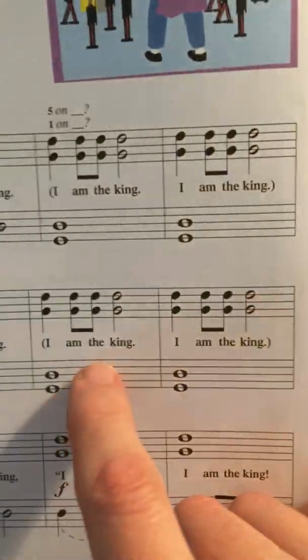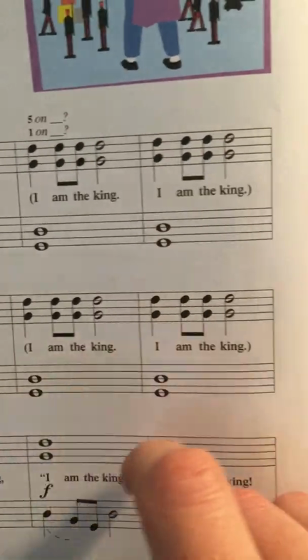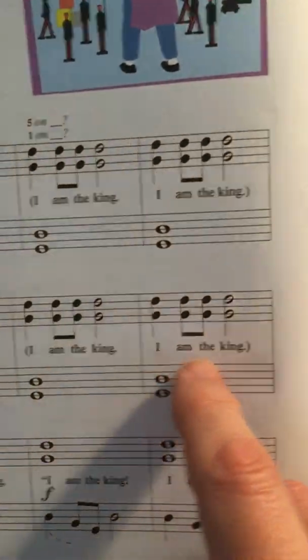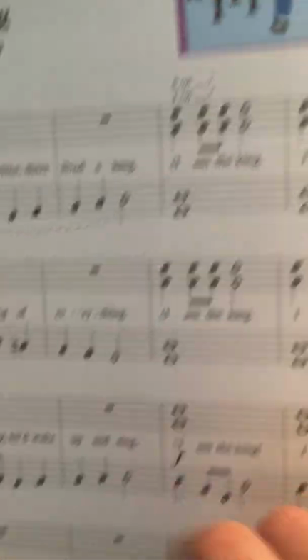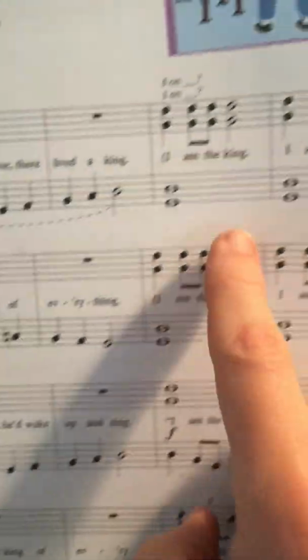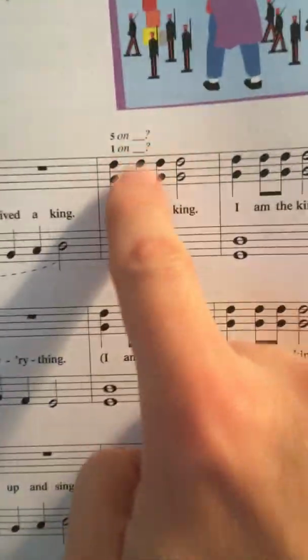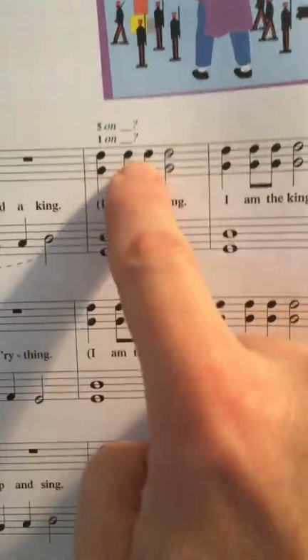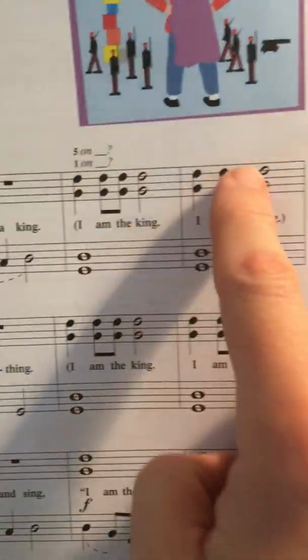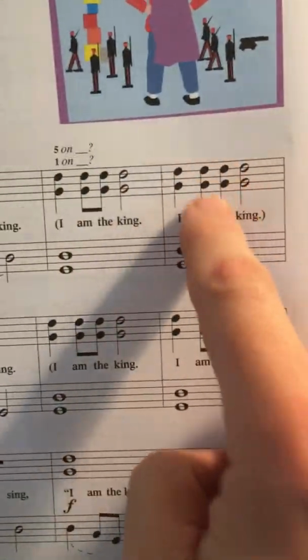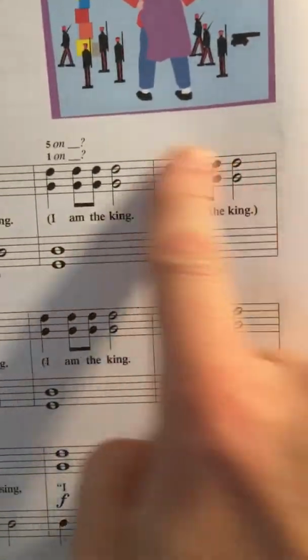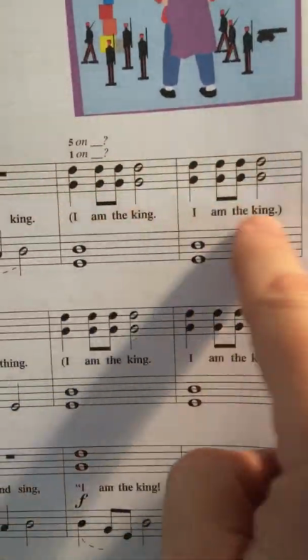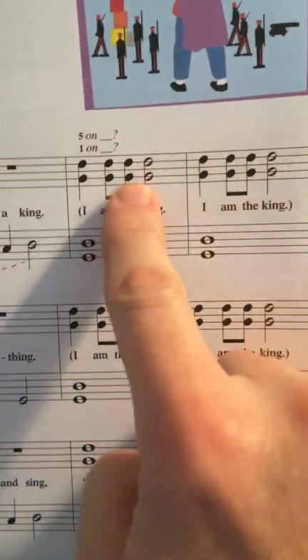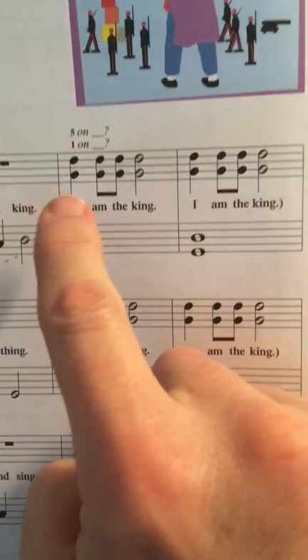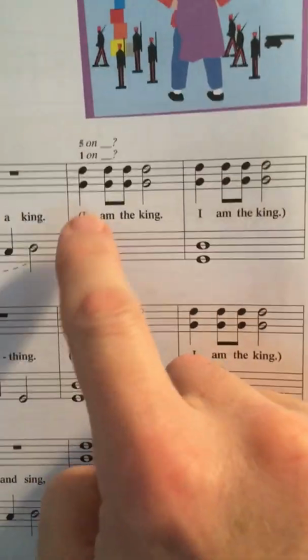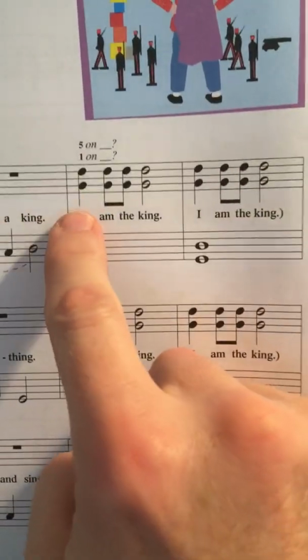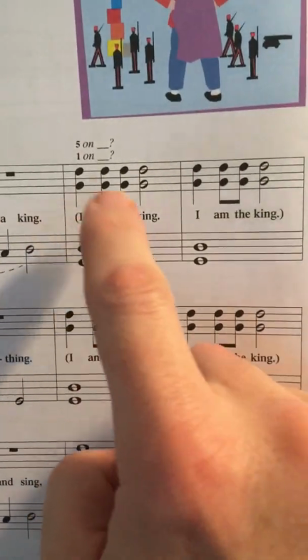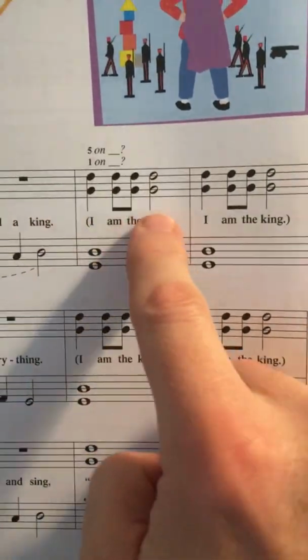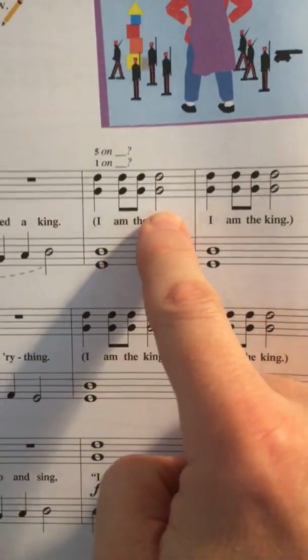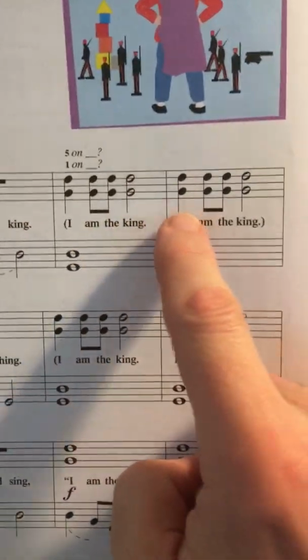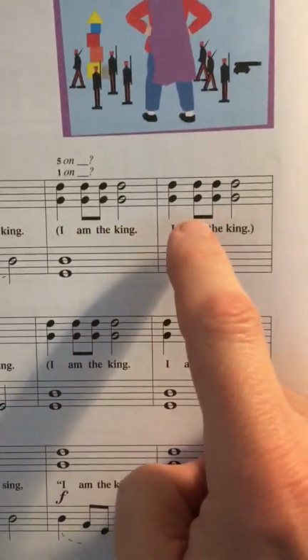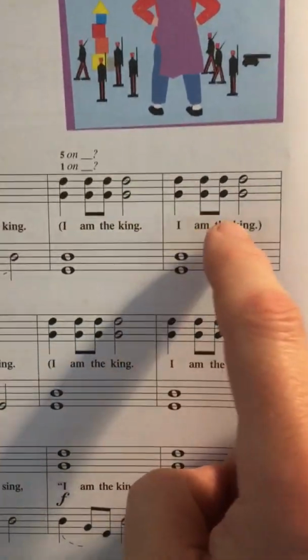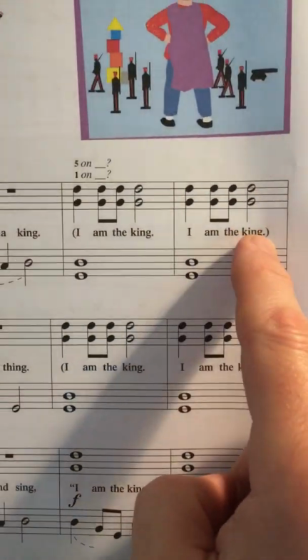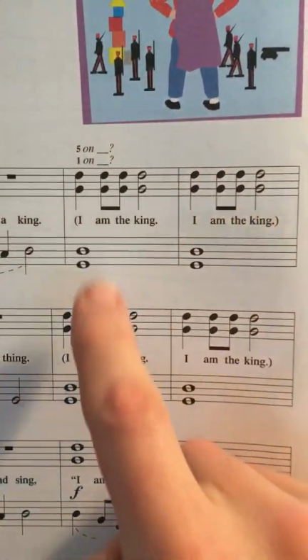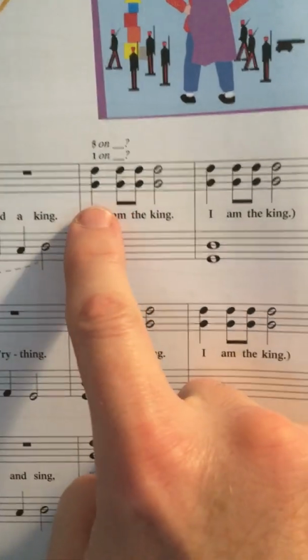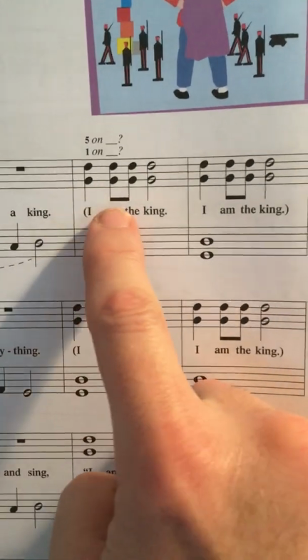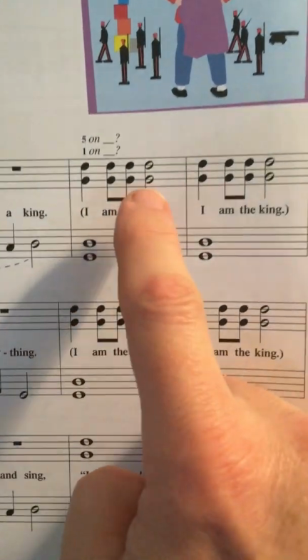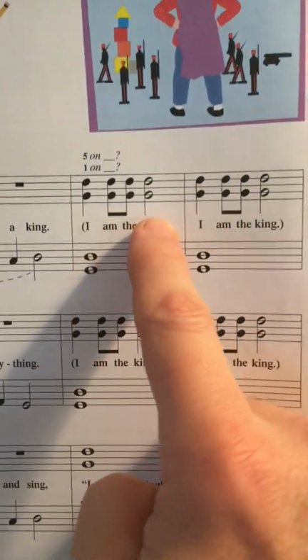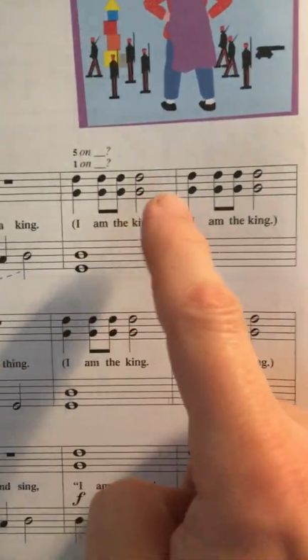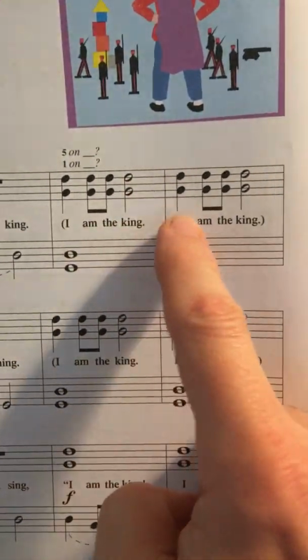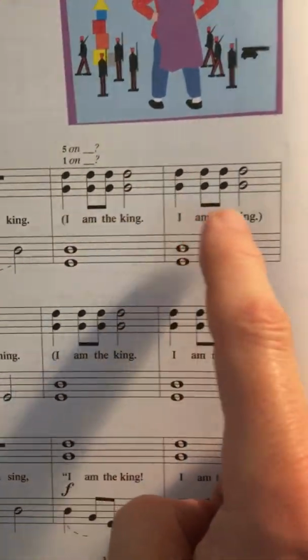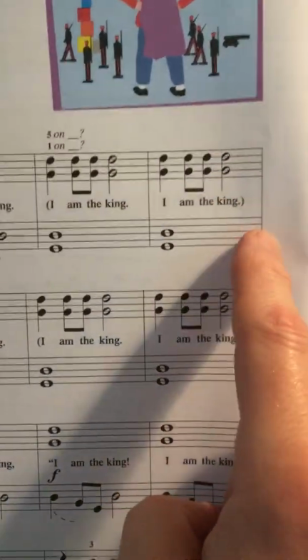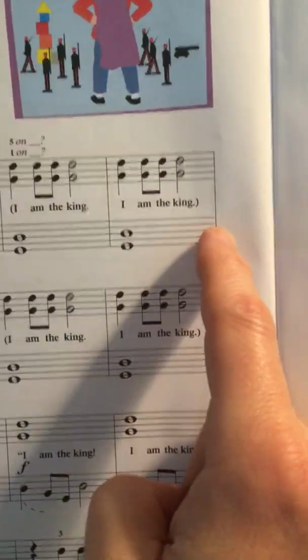'I am the king, I am the king.' Keep your steady beat going here. Ta, ti-ti, ta. Ta, ti-ti, ta. Or 1, 2-and, 3, 4. 1, 2-and, 3, 4.